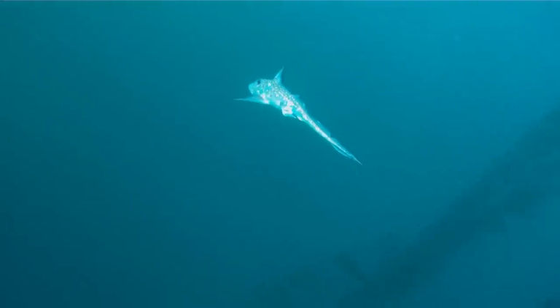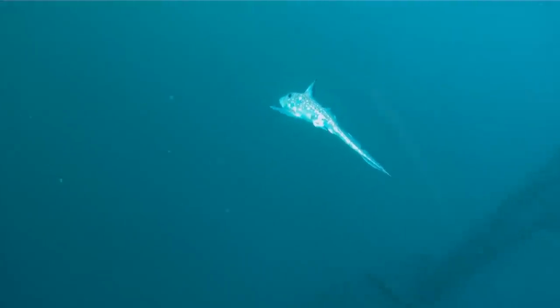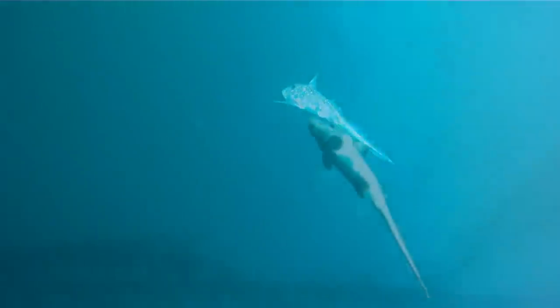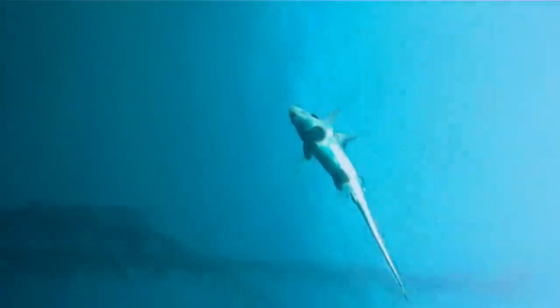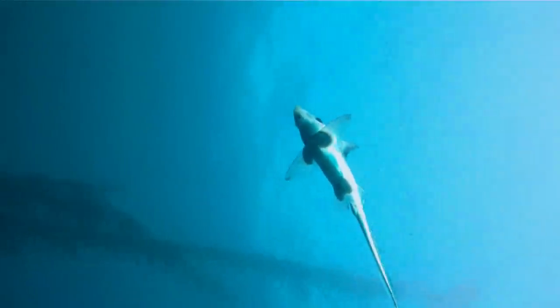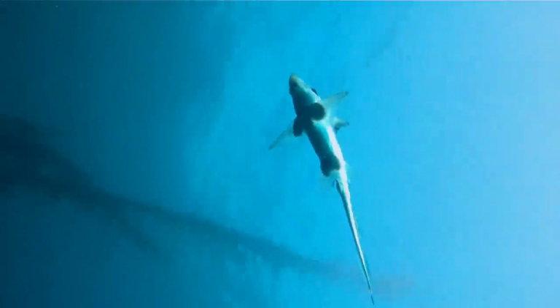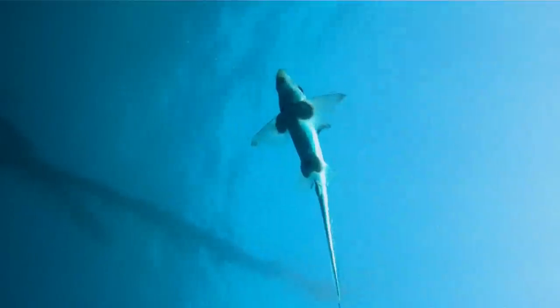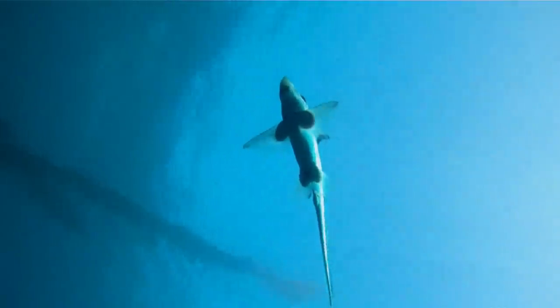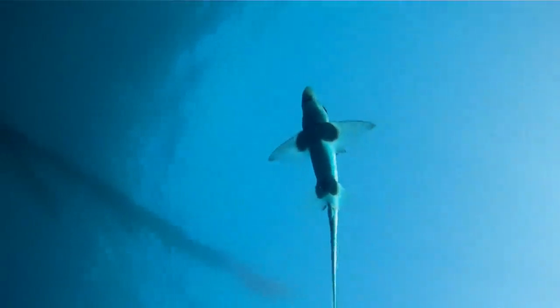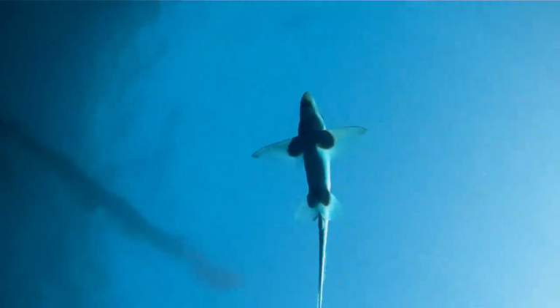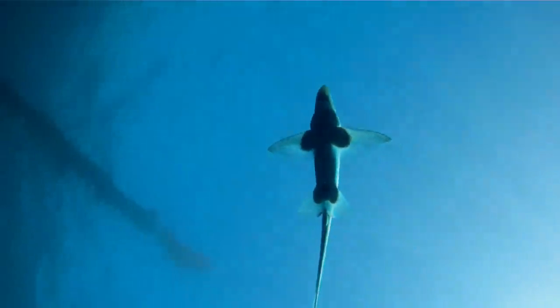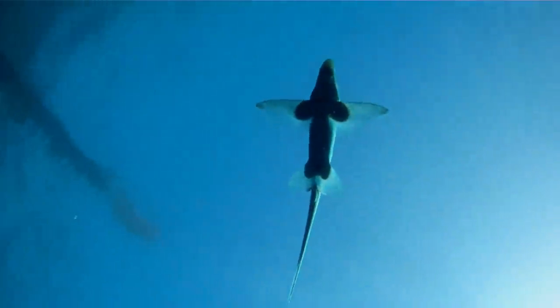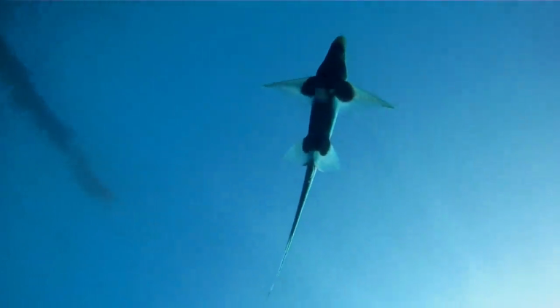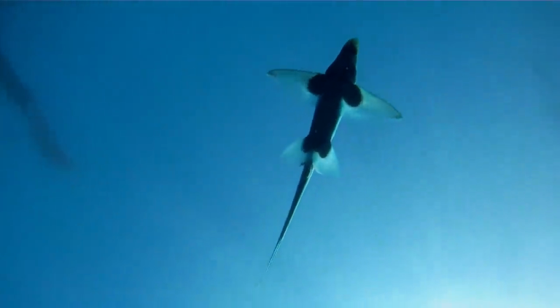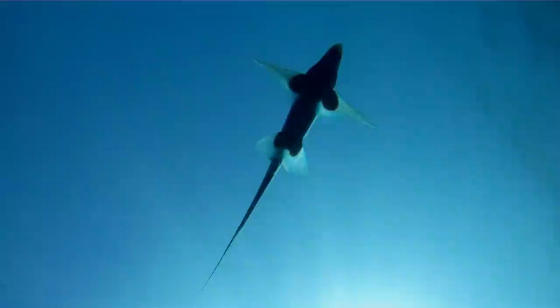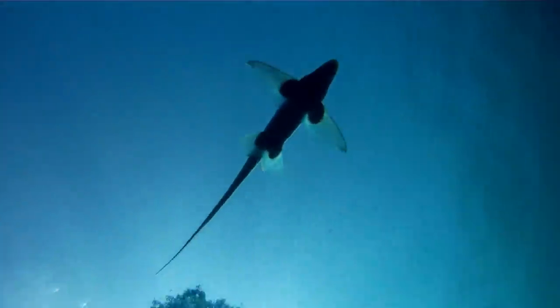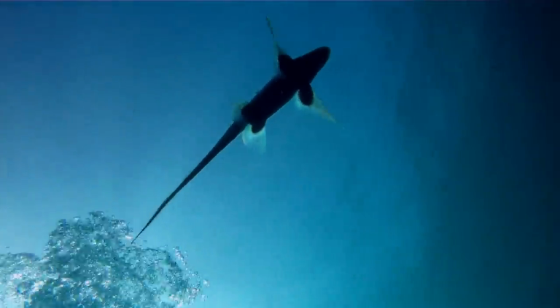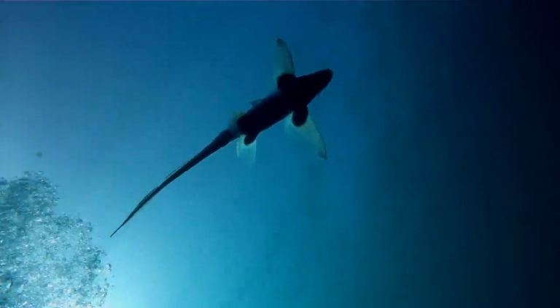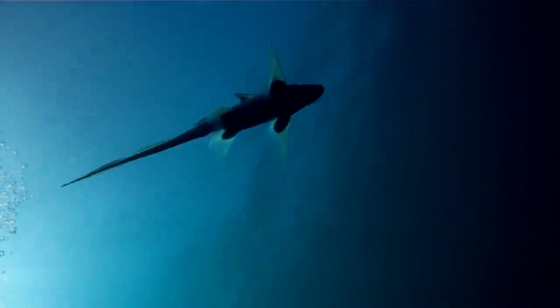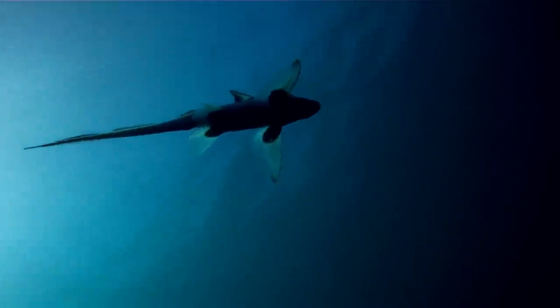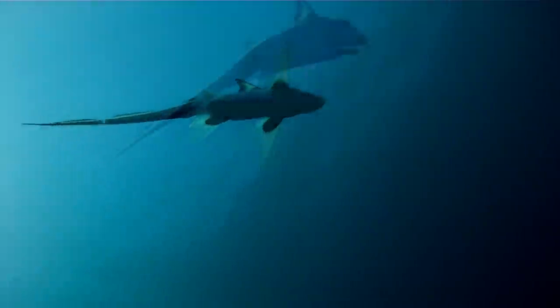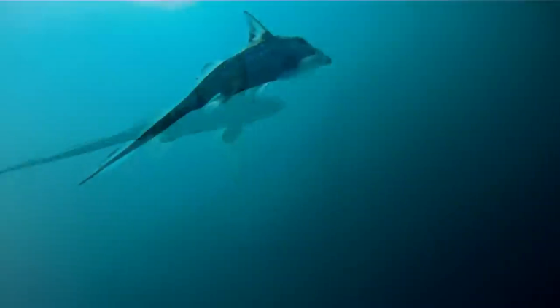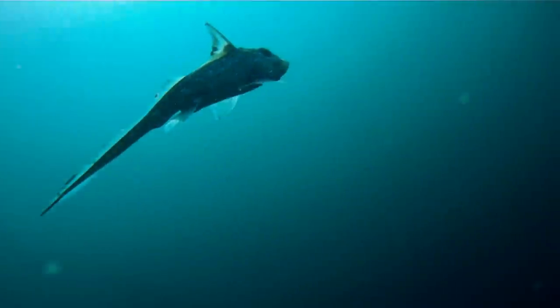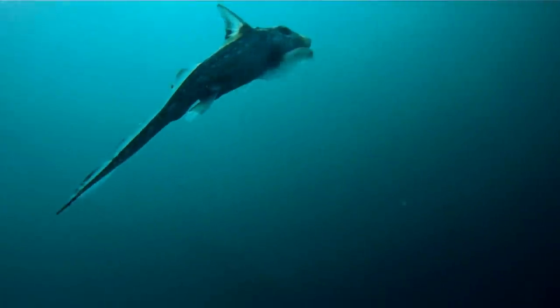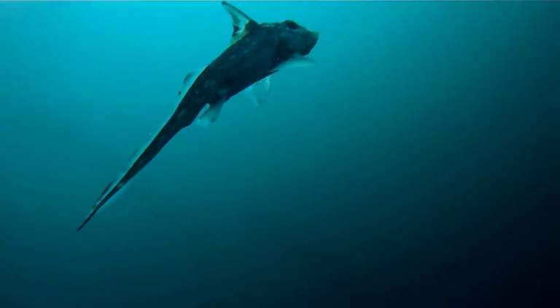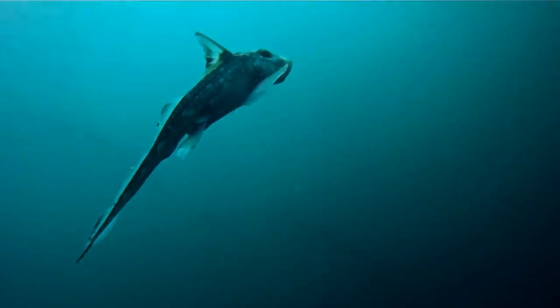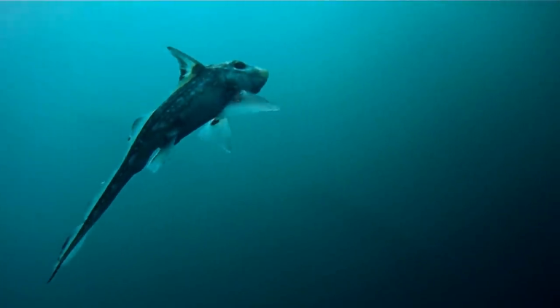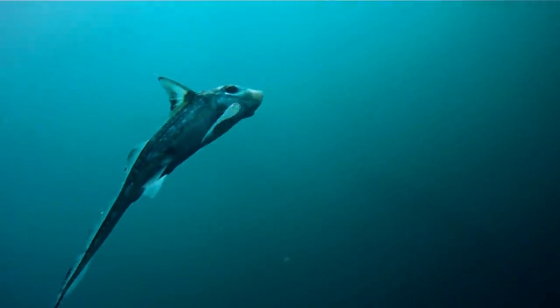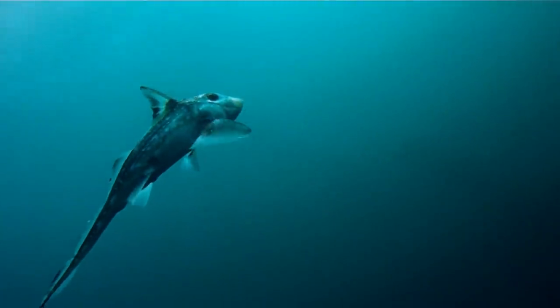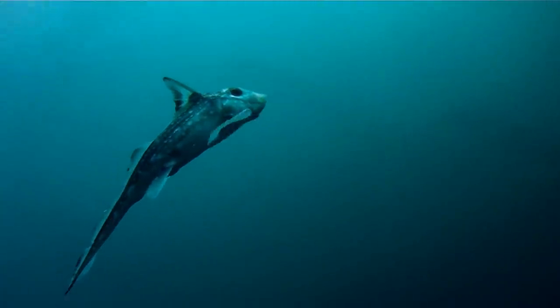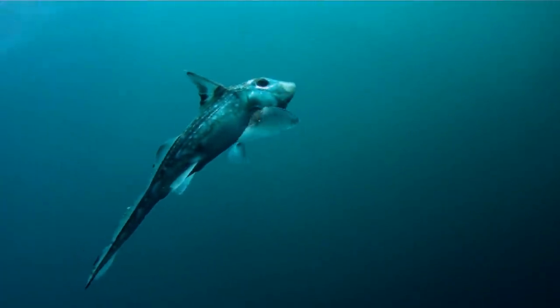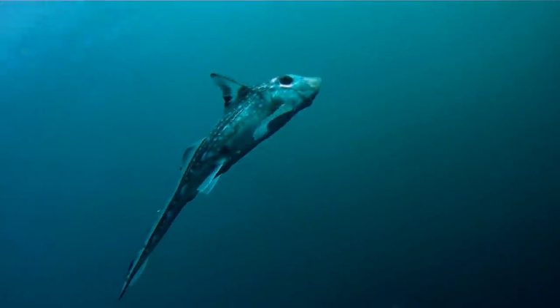This is a ratfish. Ratfish are also known as chimeras. They're members of the class Chondrichthyes, and within that class you have two subclasses. You have the subclass Elasmobranchii, which includes the sharks and rays, and then you have the subclass Holocephali, which includes the chimeras.